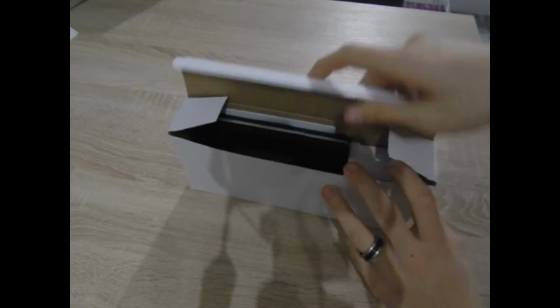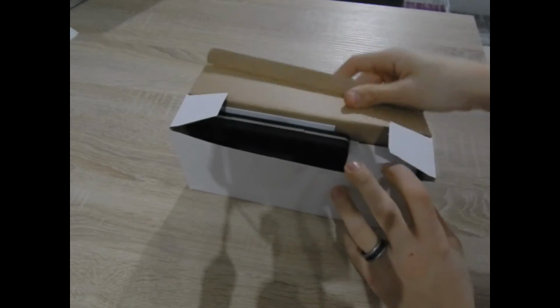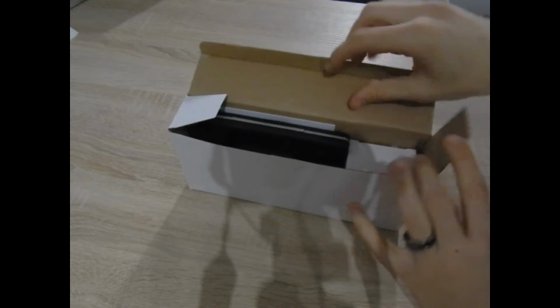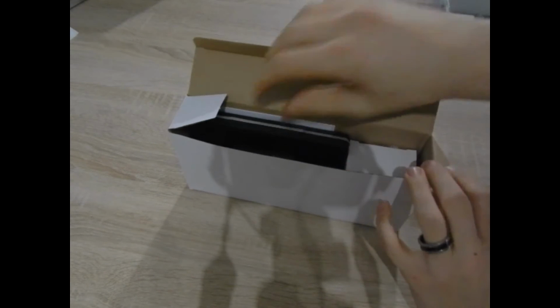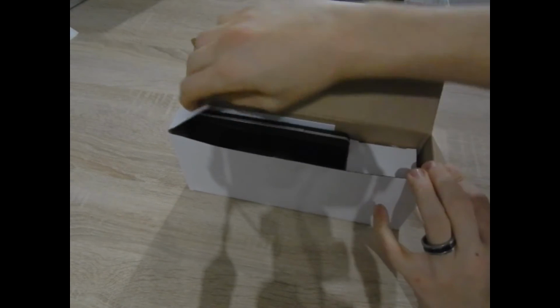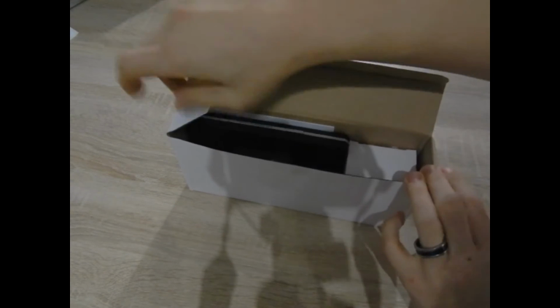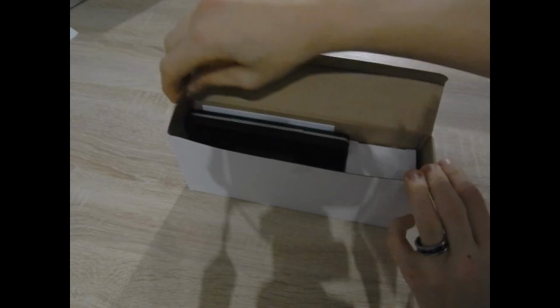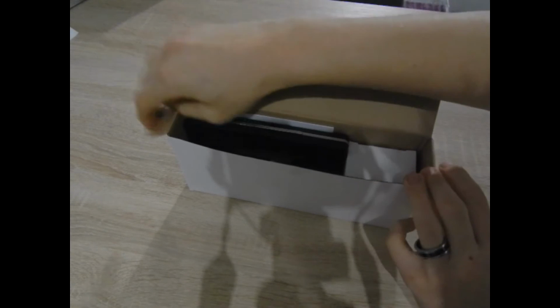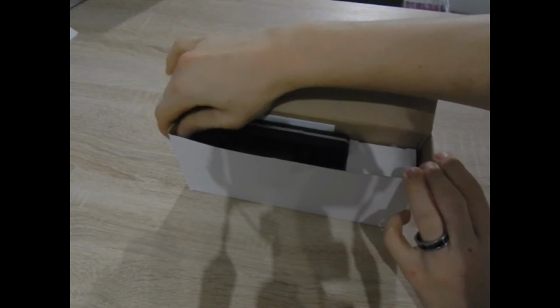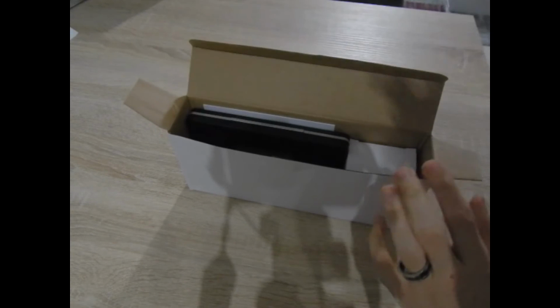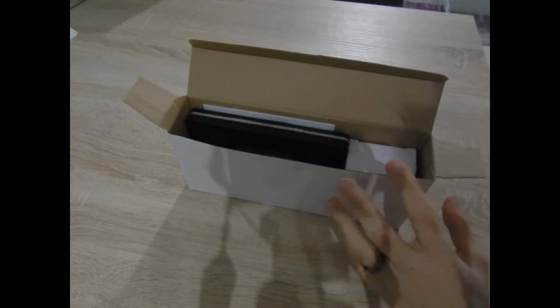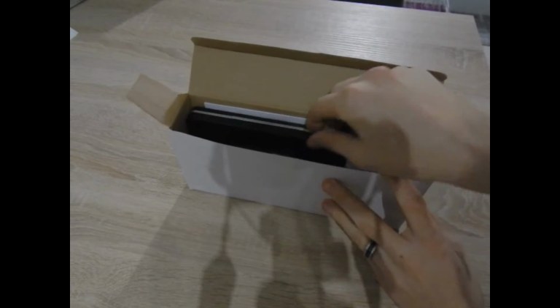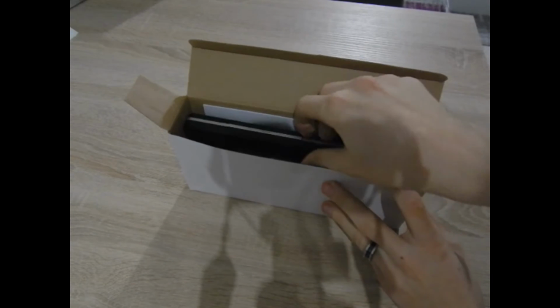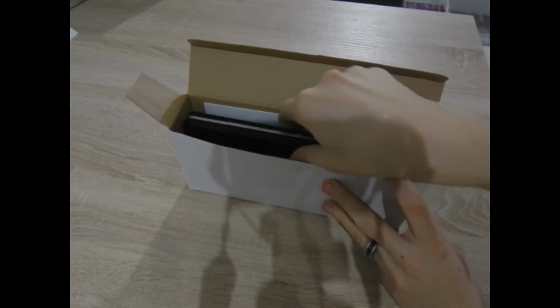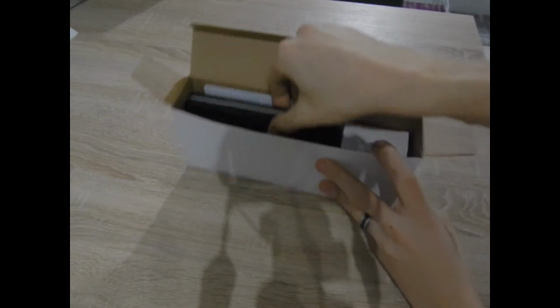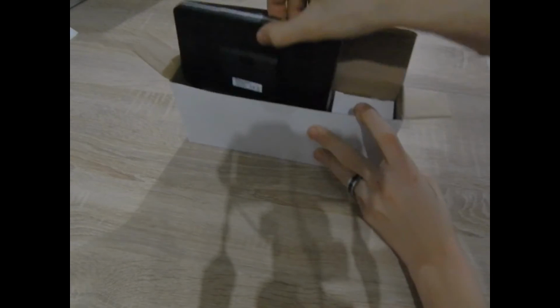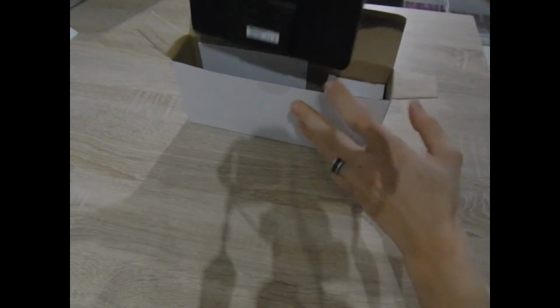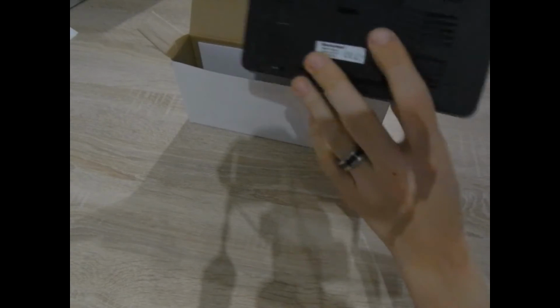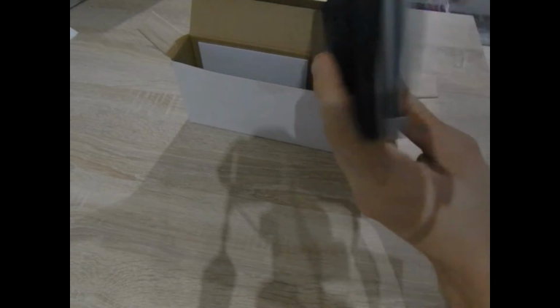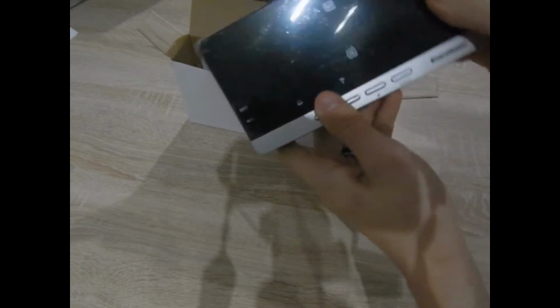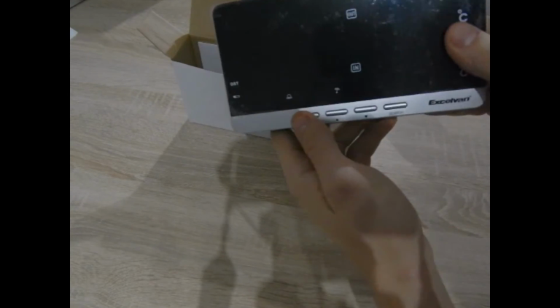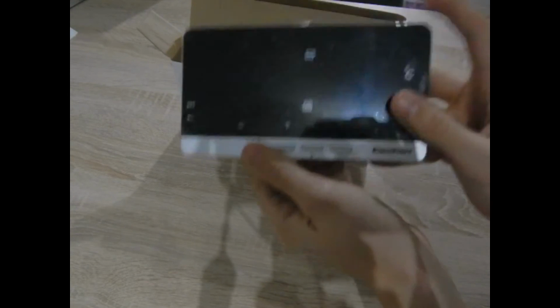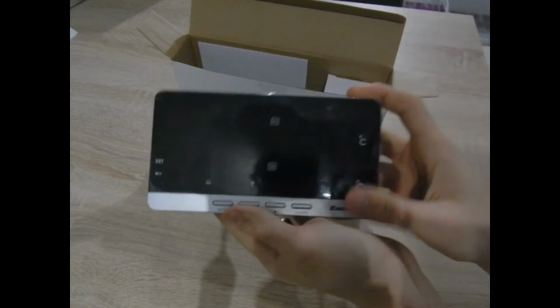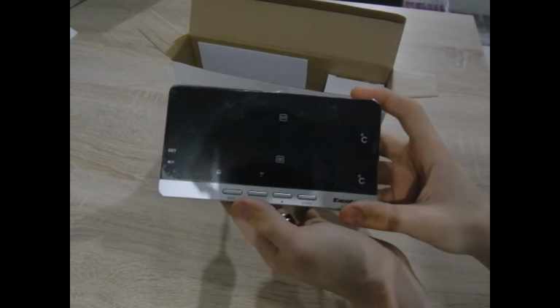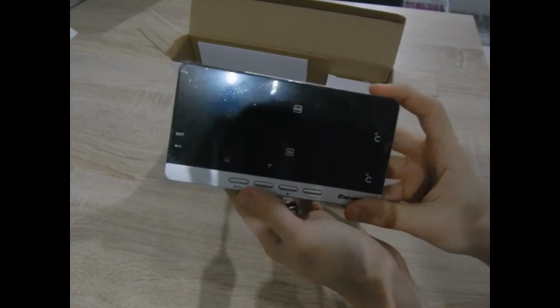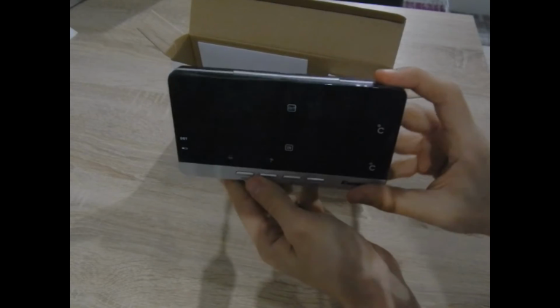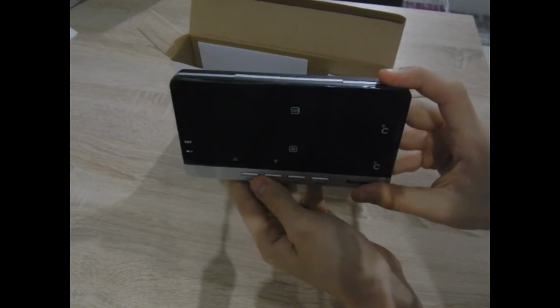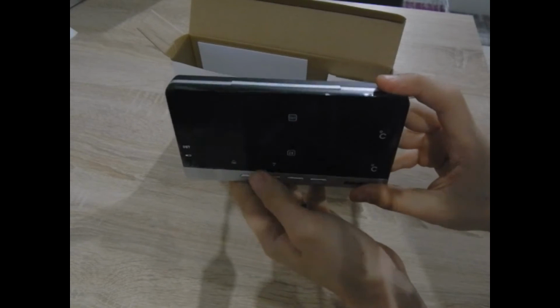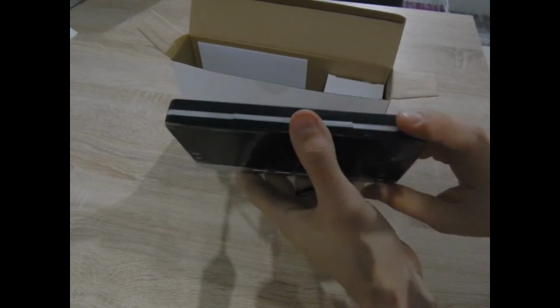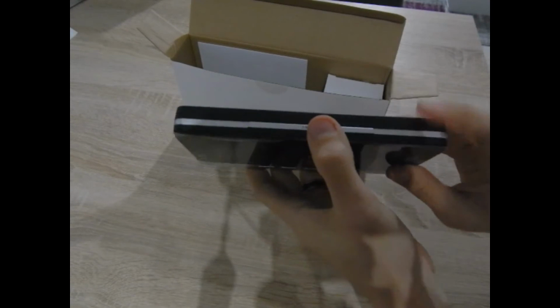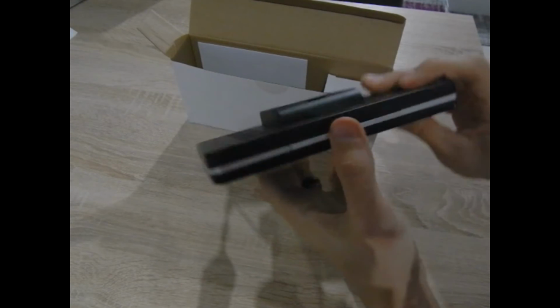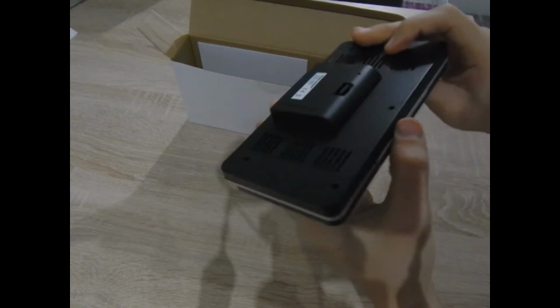Let's see what everything is in the delivery box. Here you can see the main unit — here you can see the design itself.